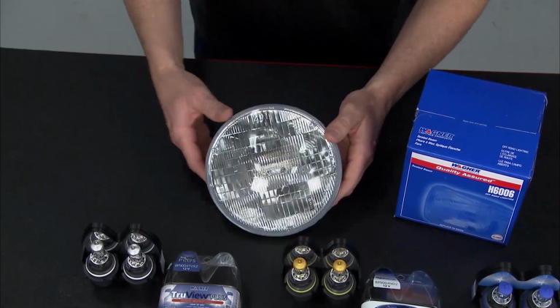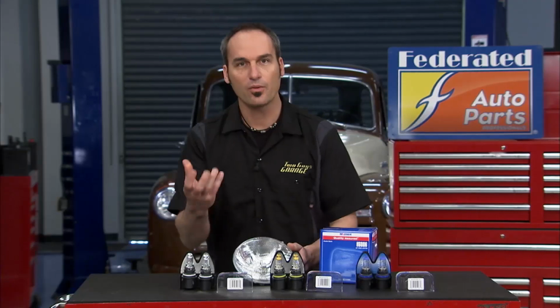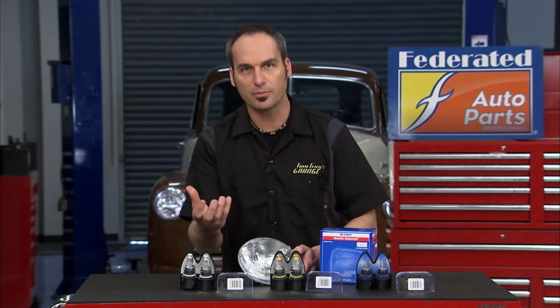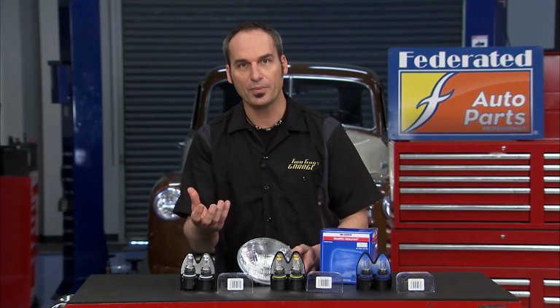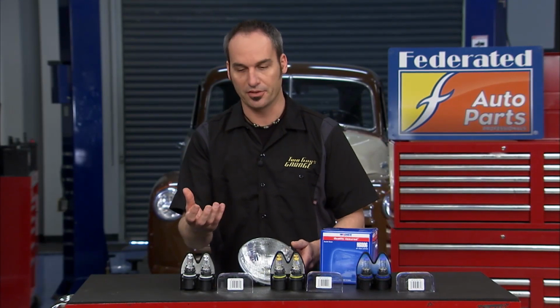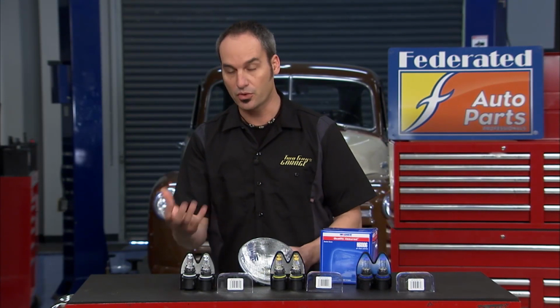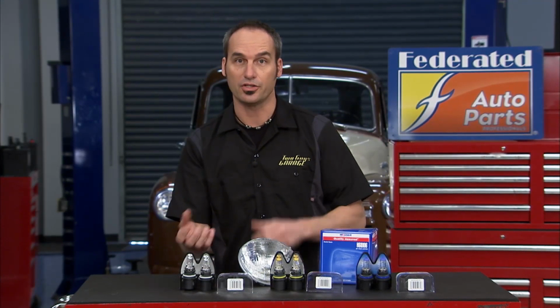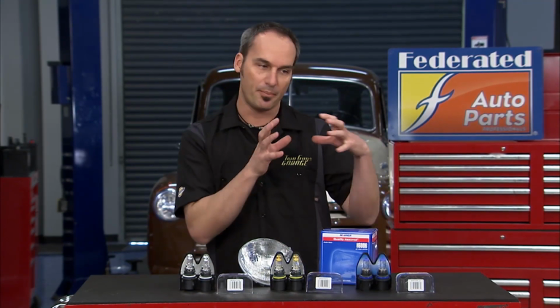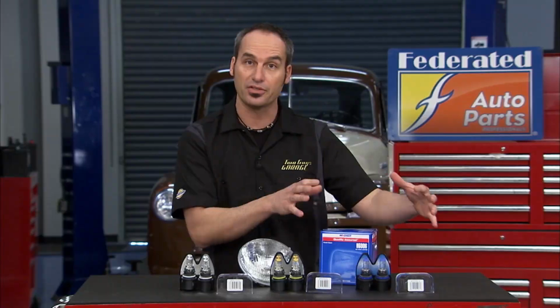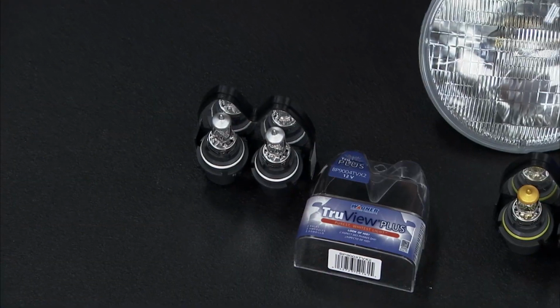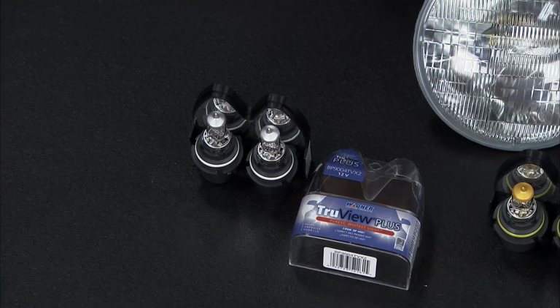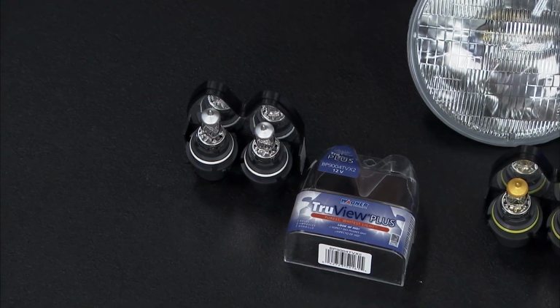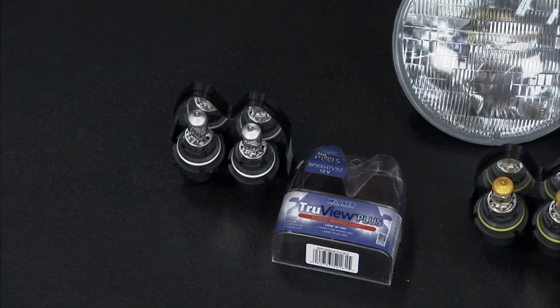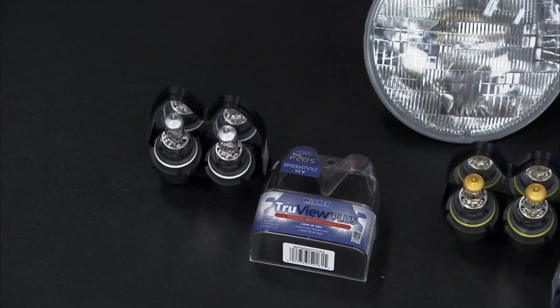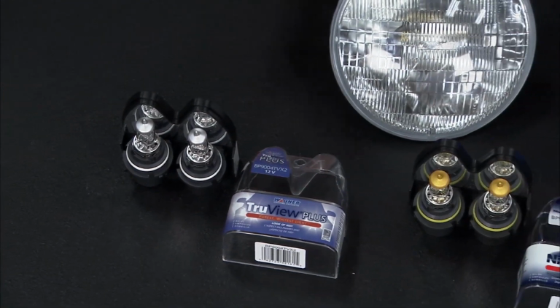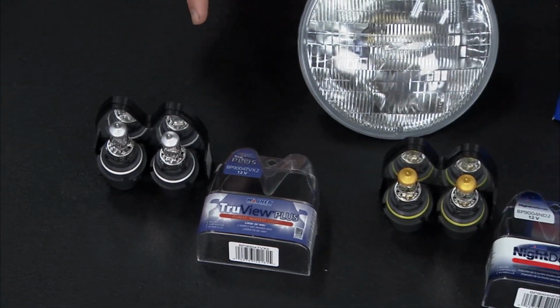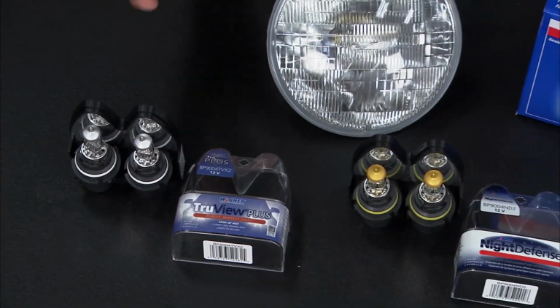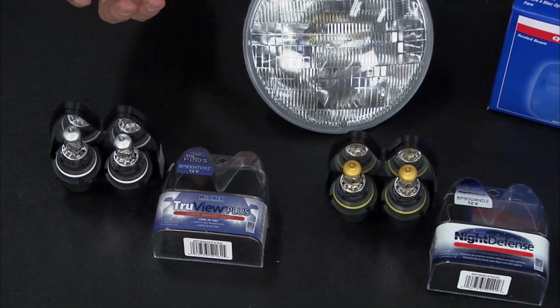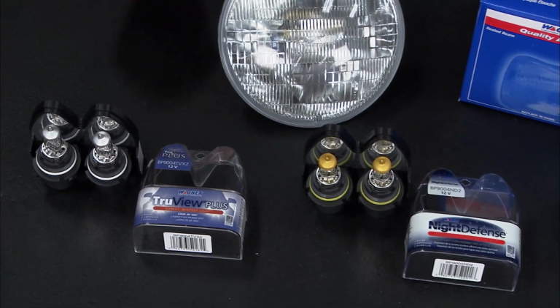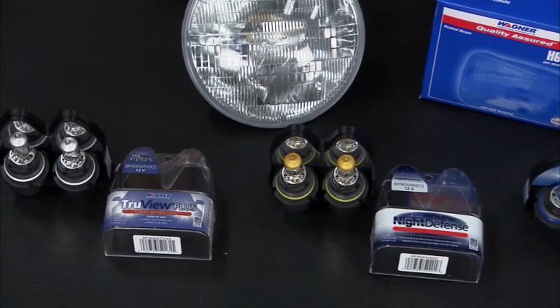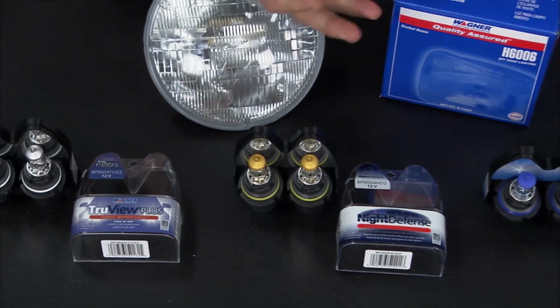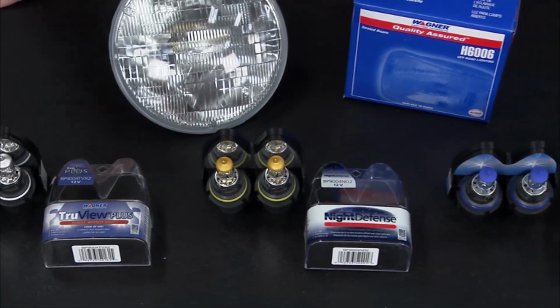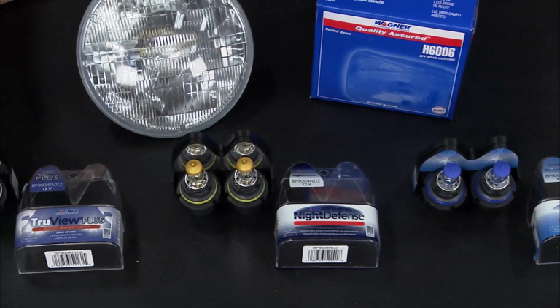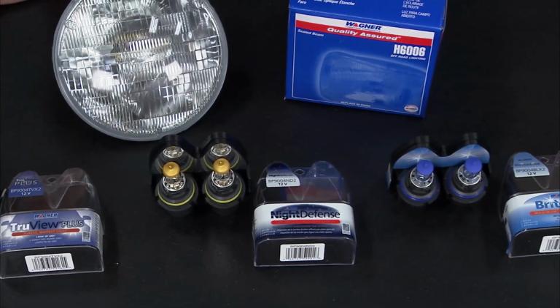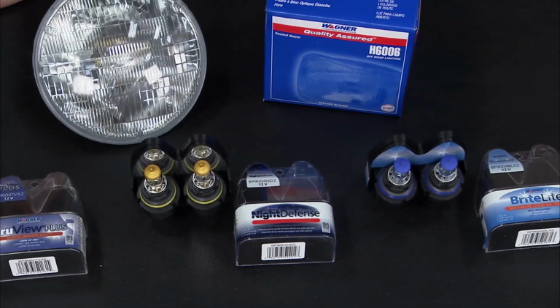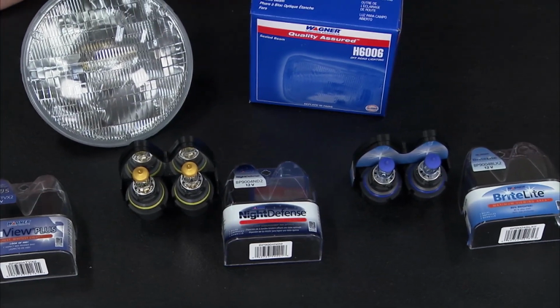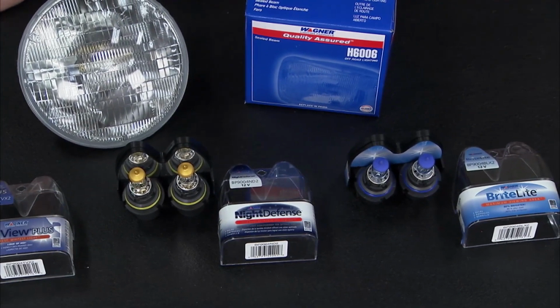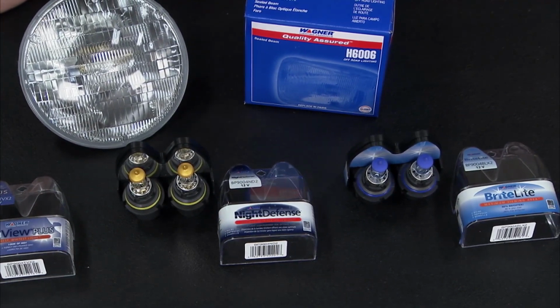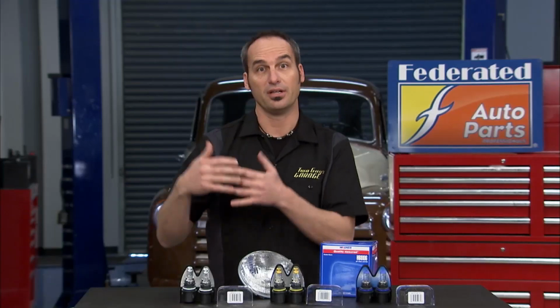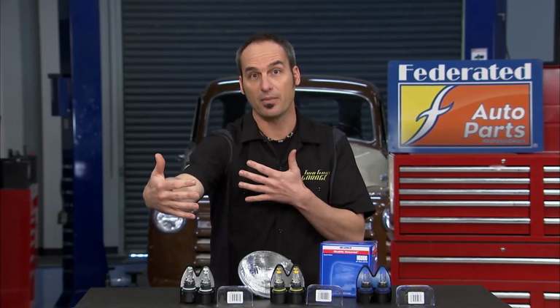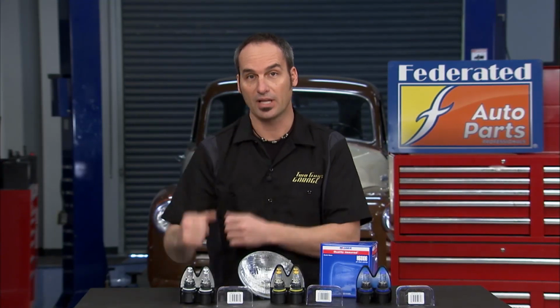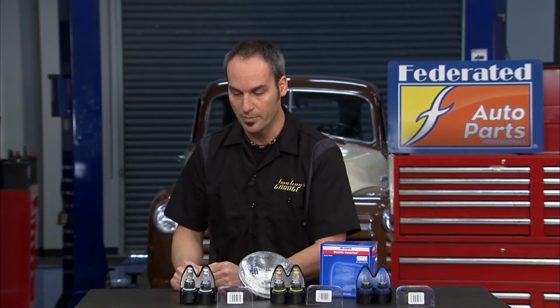But now we've got replaceable bulb technology, which is great, because you can have better designs on the vehicle, different shapes, but you also have new technologies in the bulbs that let them last longer, they're brighter, and they use less power. You can also get different looks and different amounts of light capability.